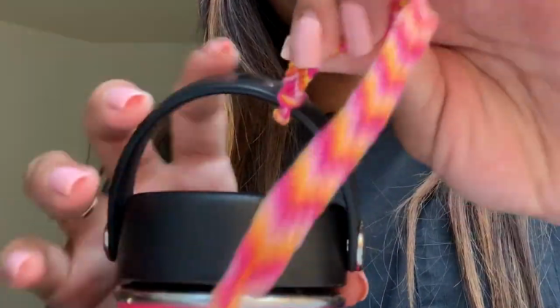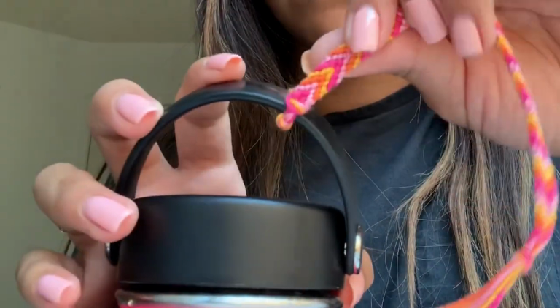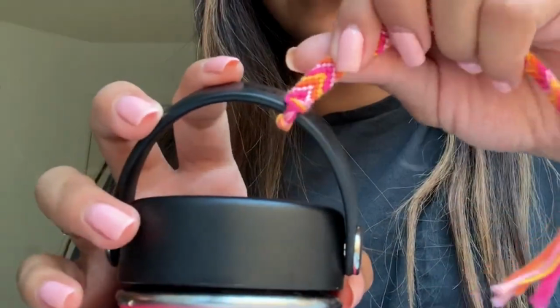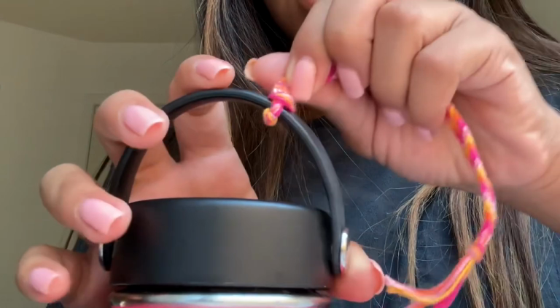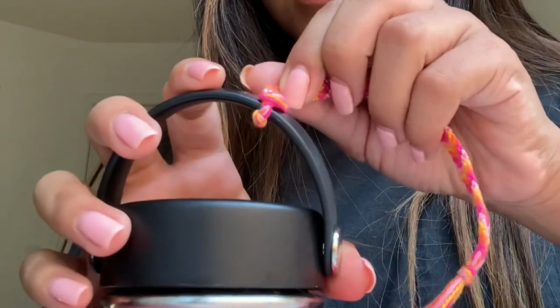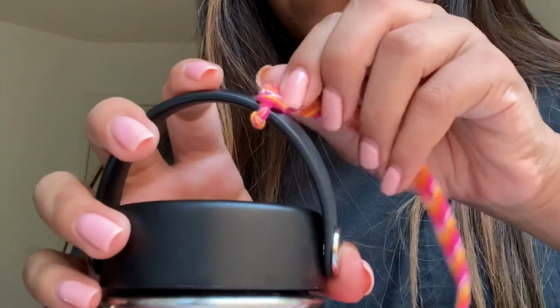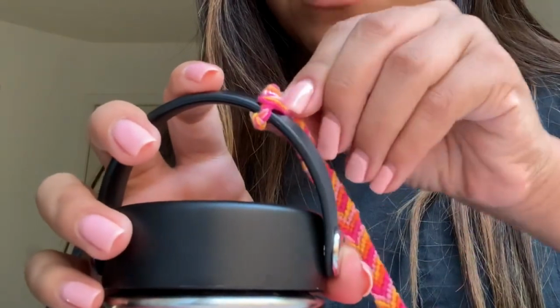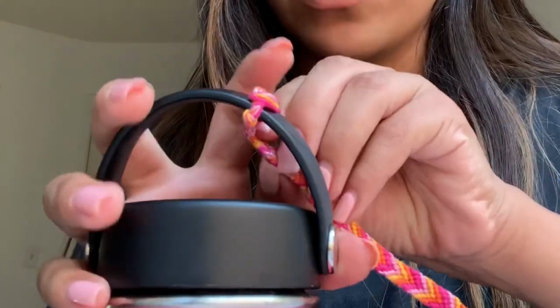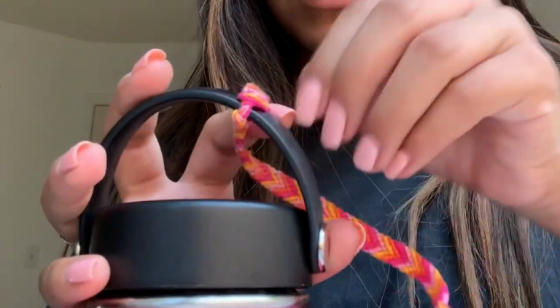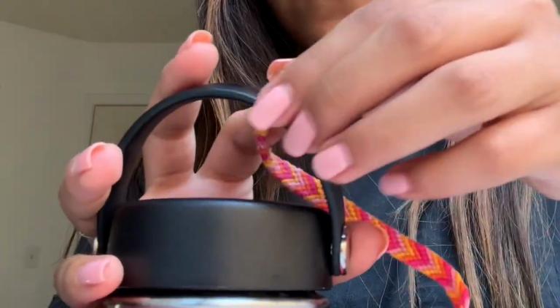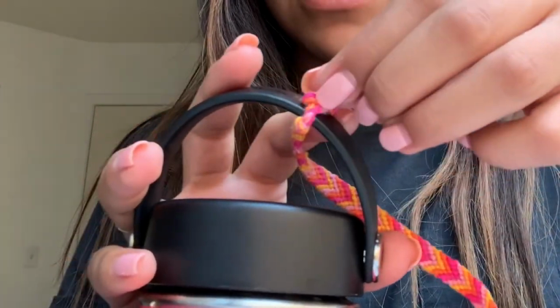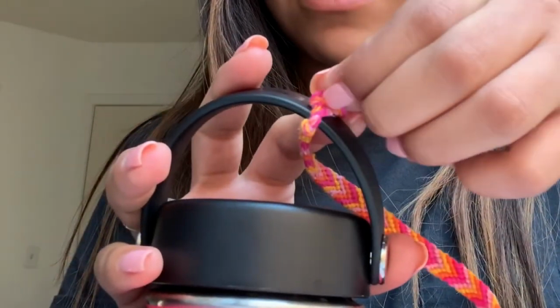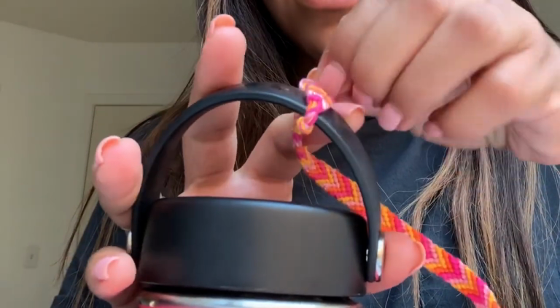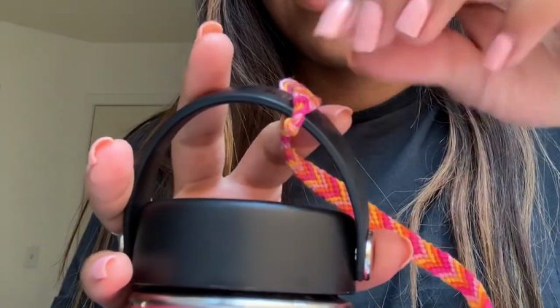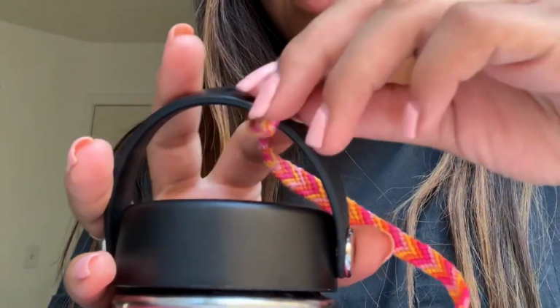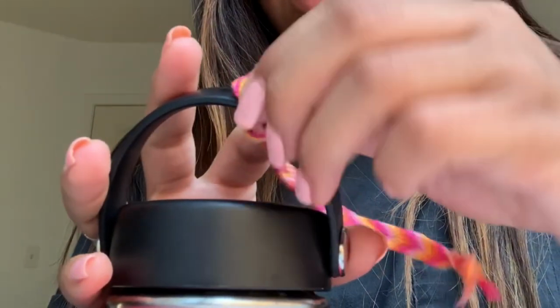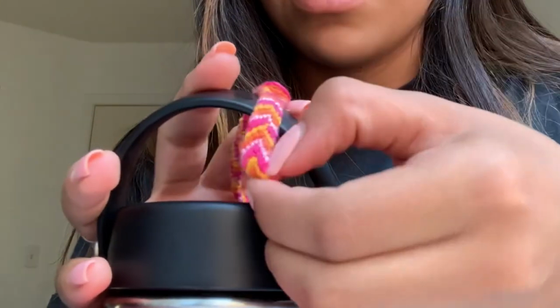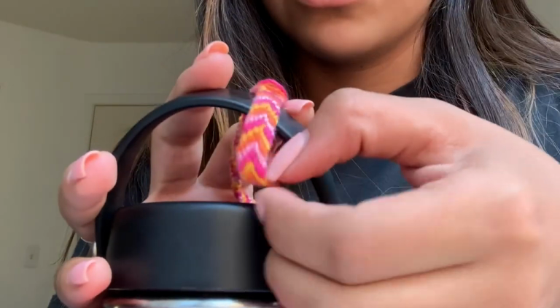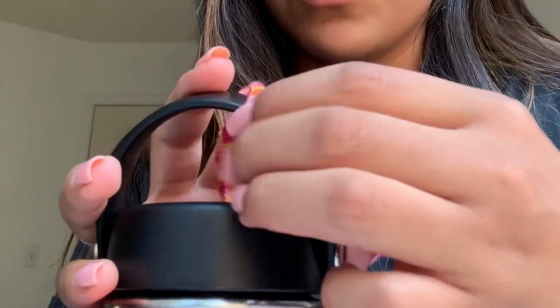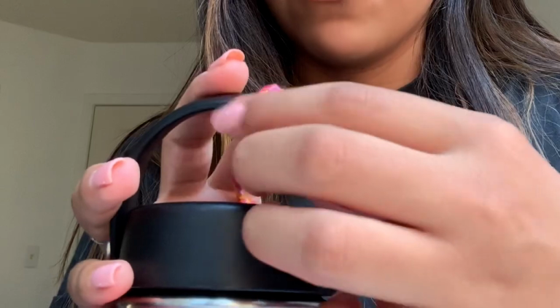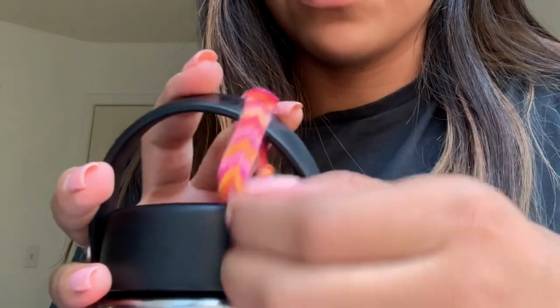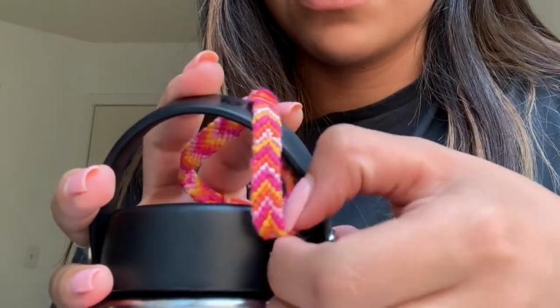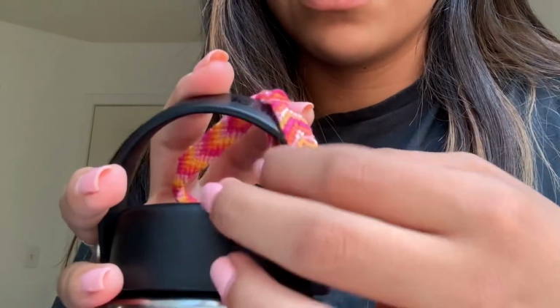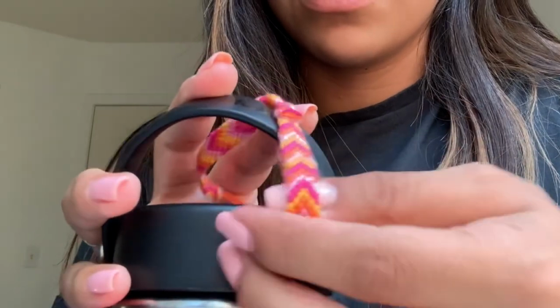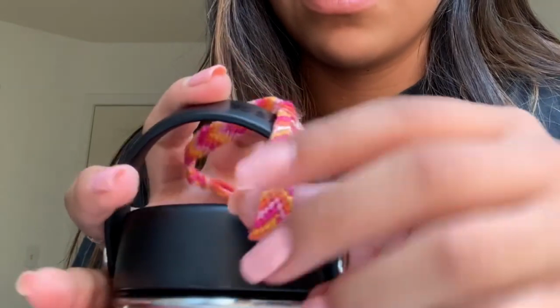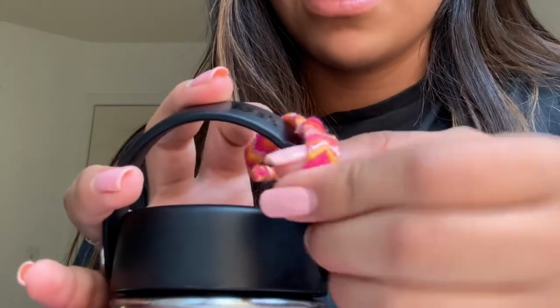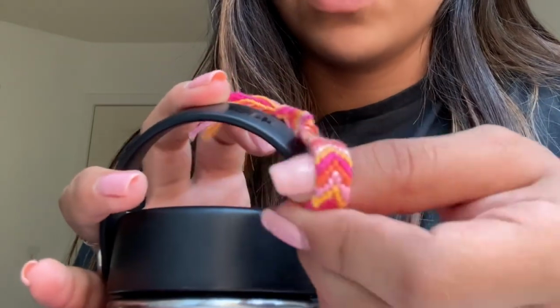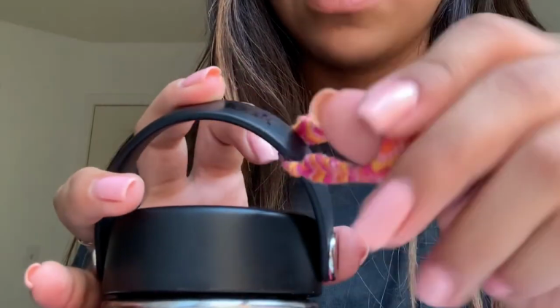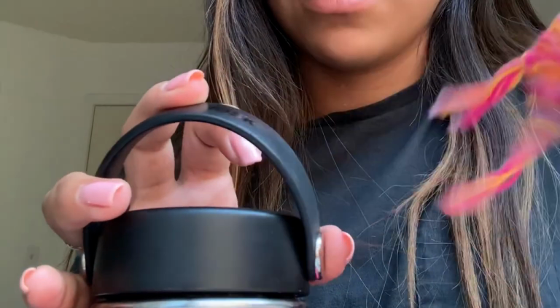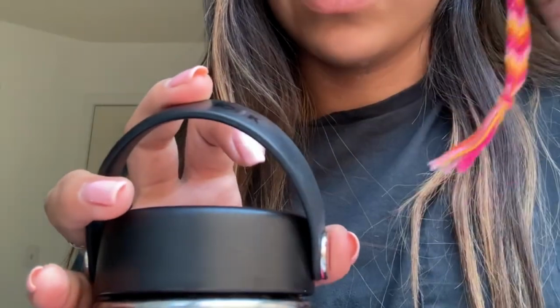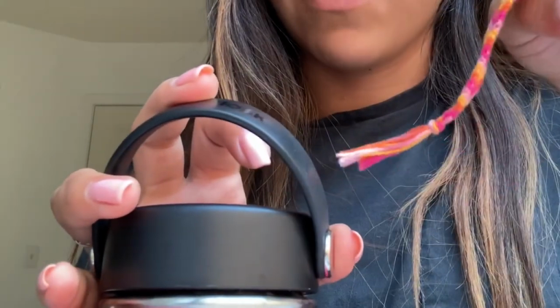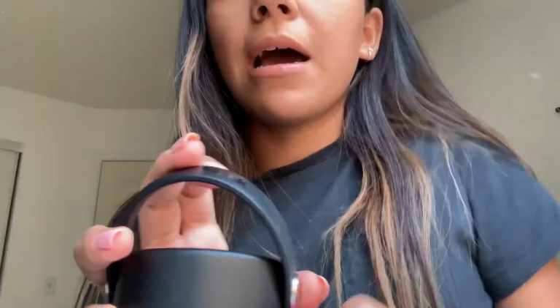So once you get to this point, all you would have to do is flip the friendship bracelet over like that, and just pull it over. And then once you do that, it would just come off.